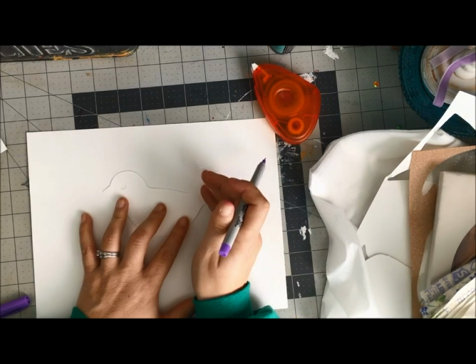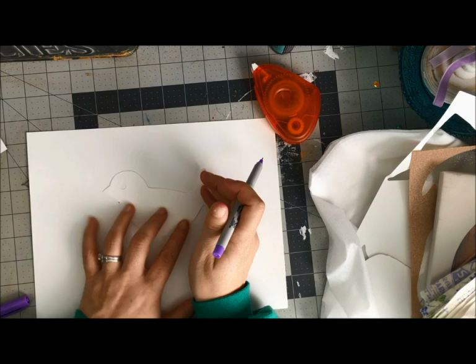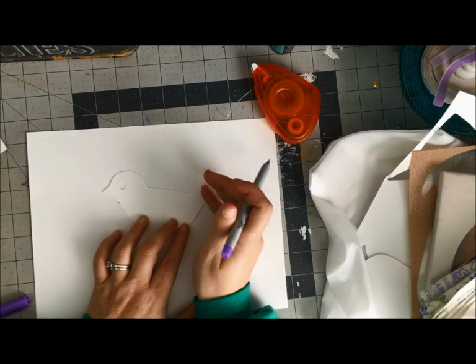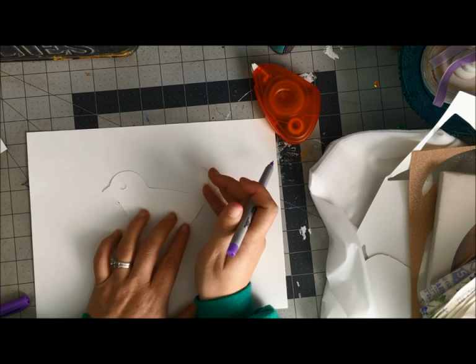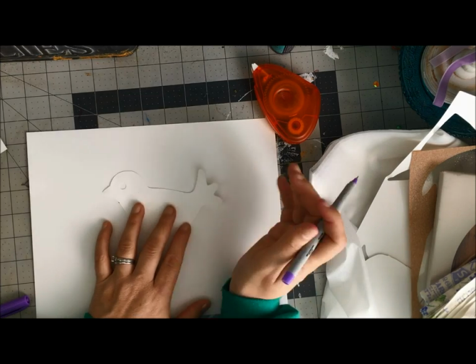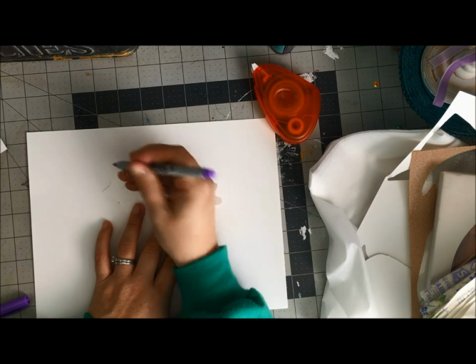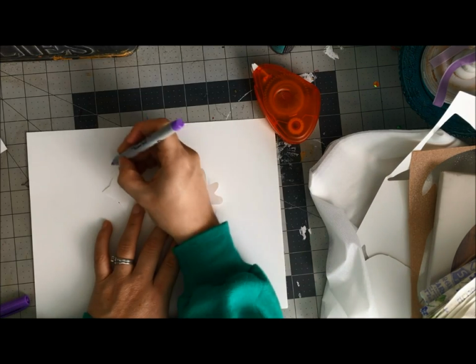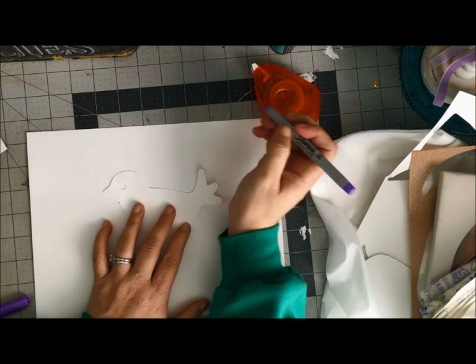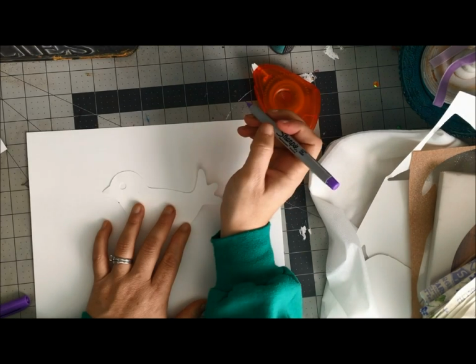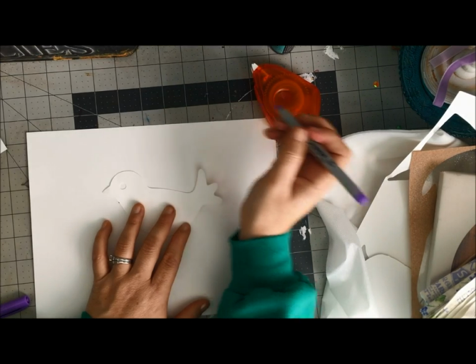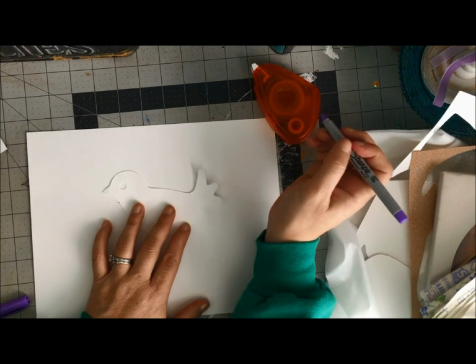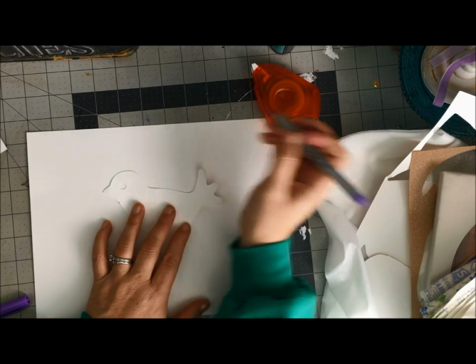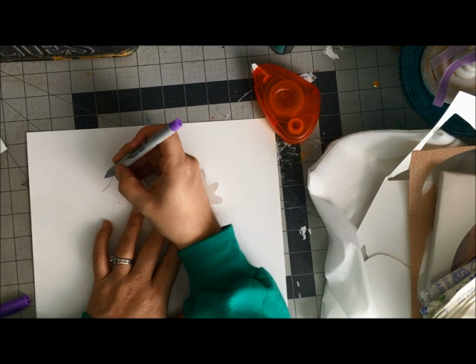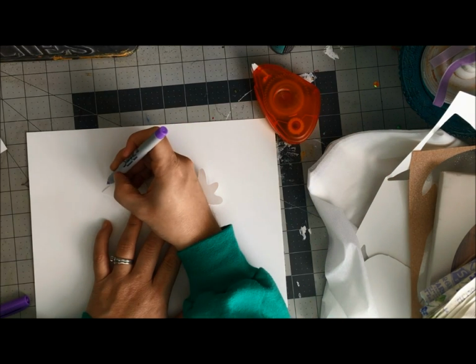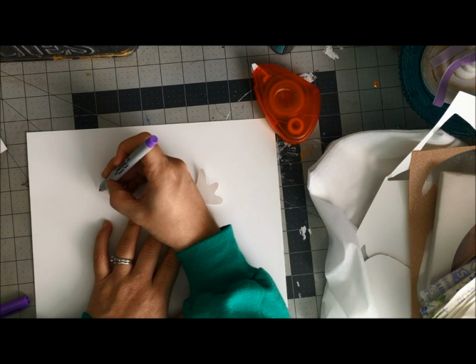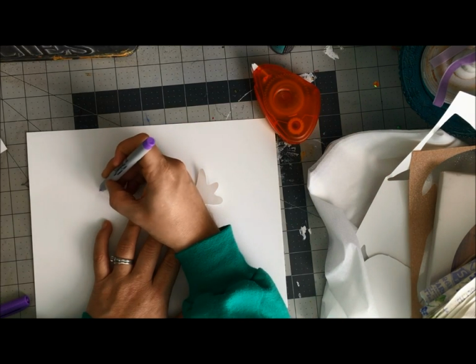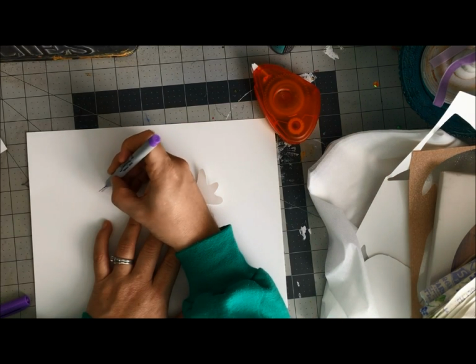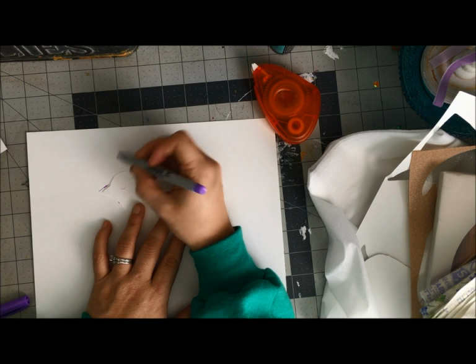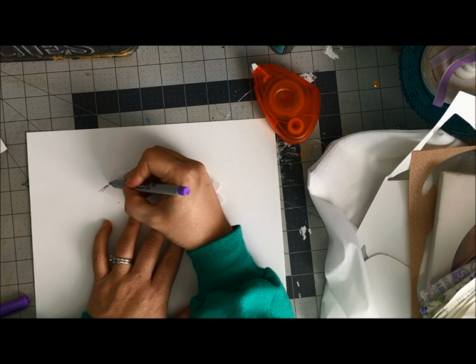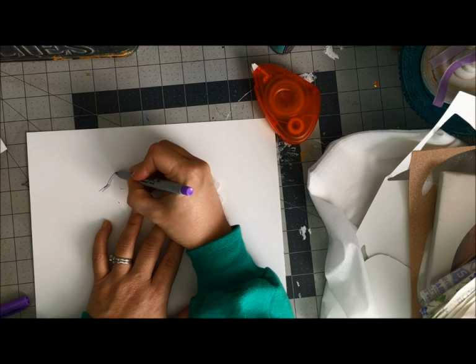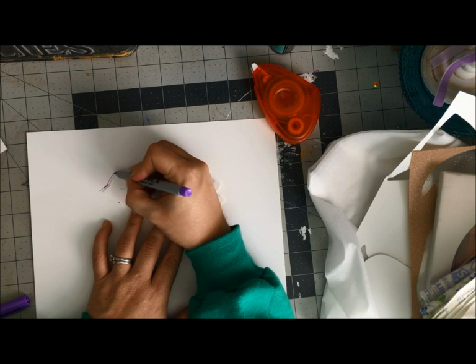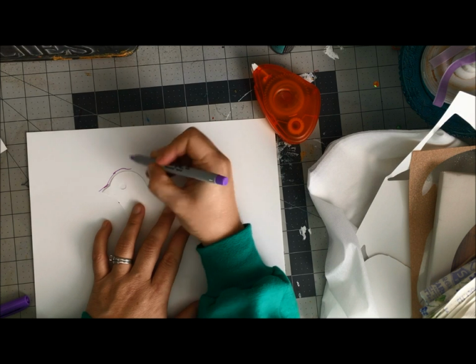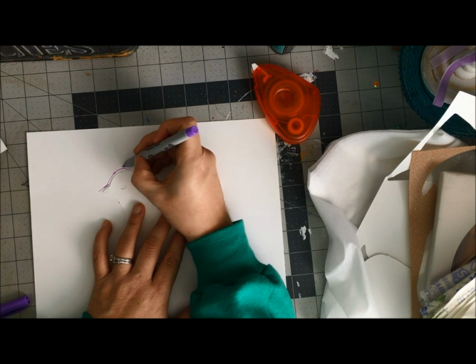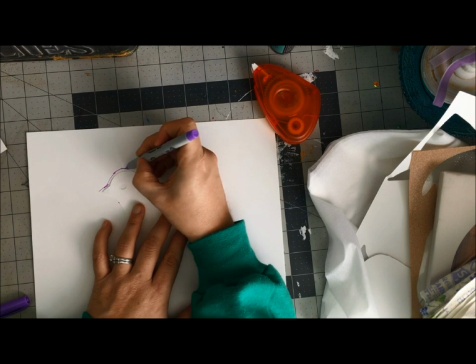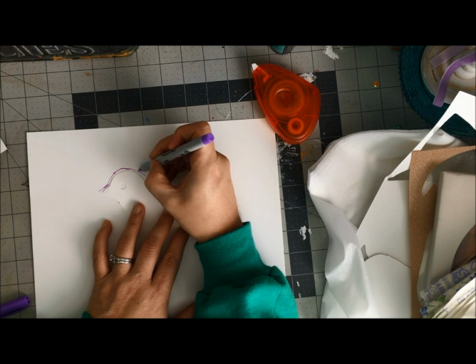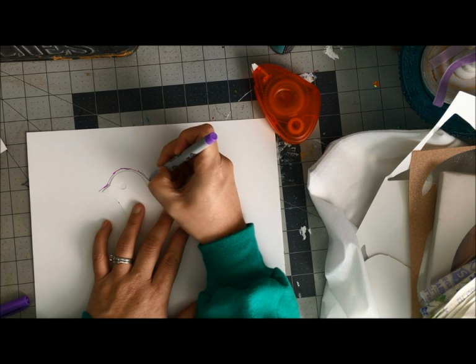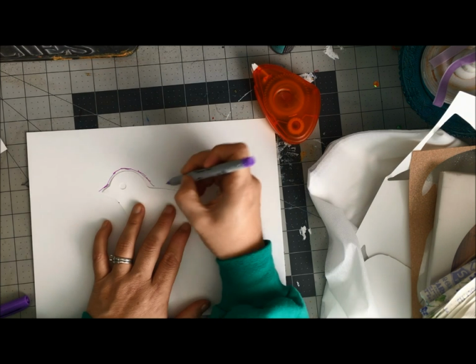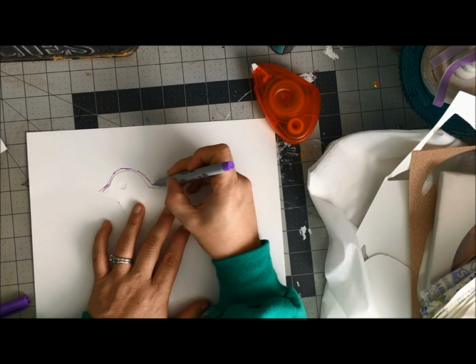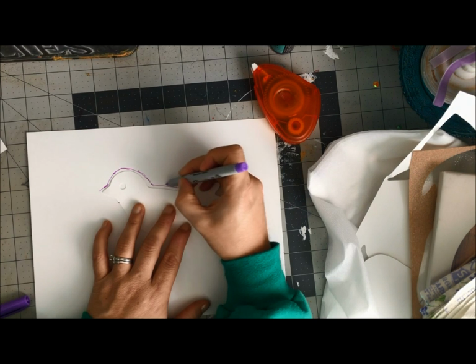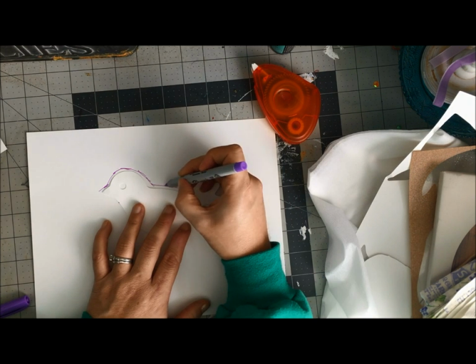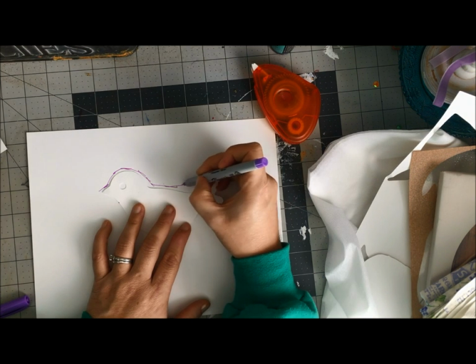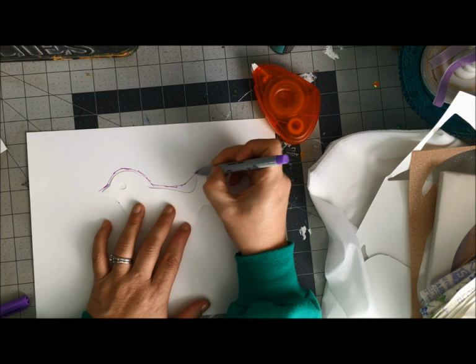So instead of fighting my computer, I wanted to take a look at this and see if I can alter it myself. The first thing I'm going to do is with this pen — I'm just going to kind of